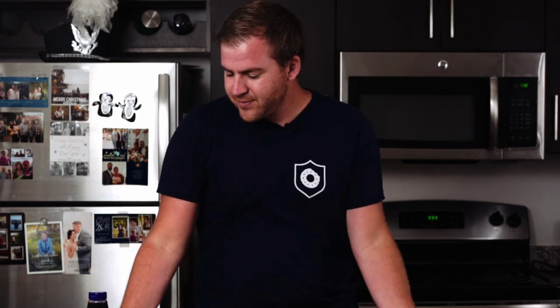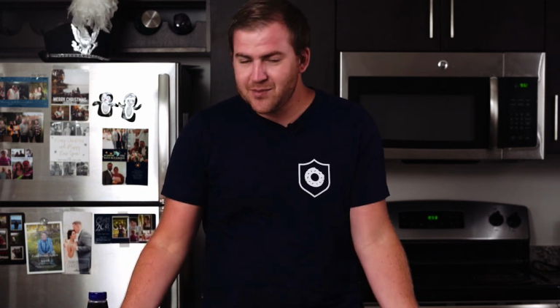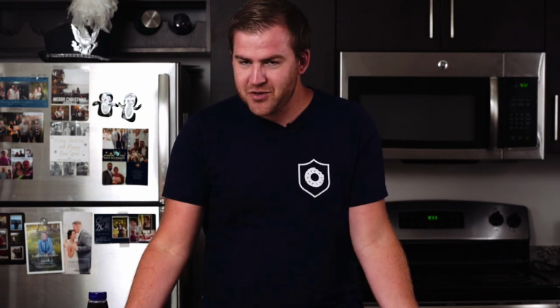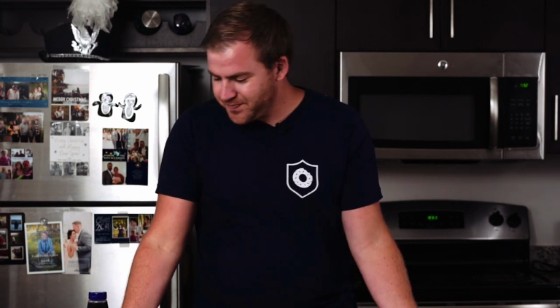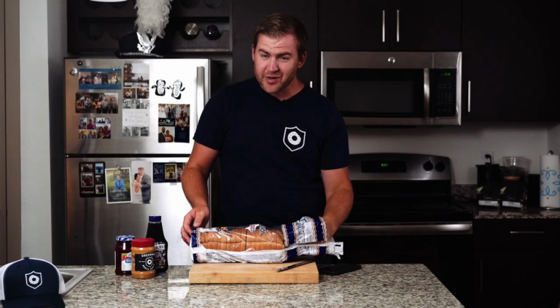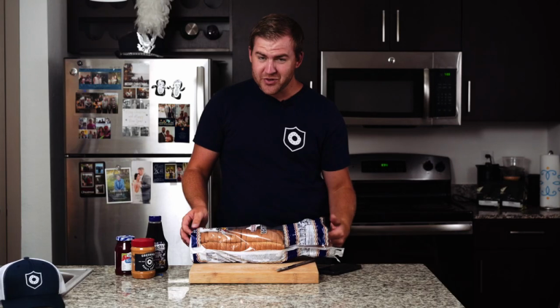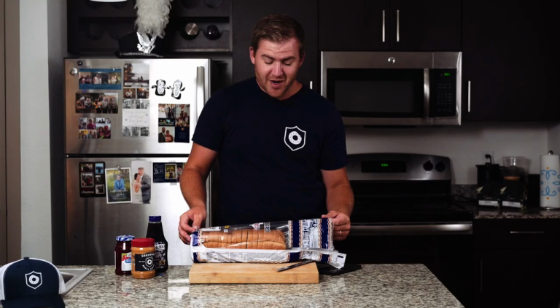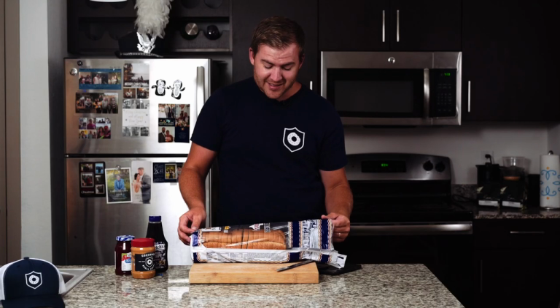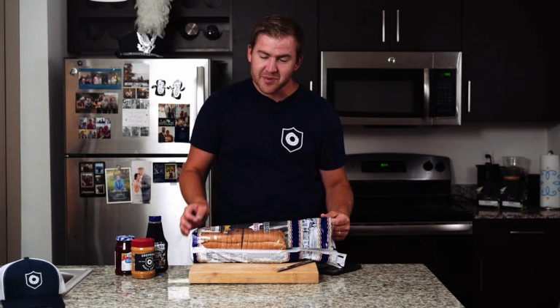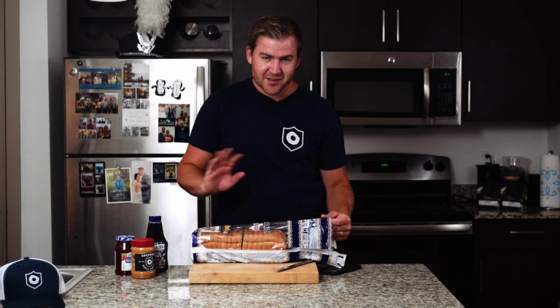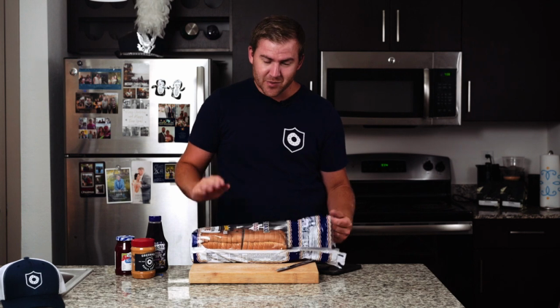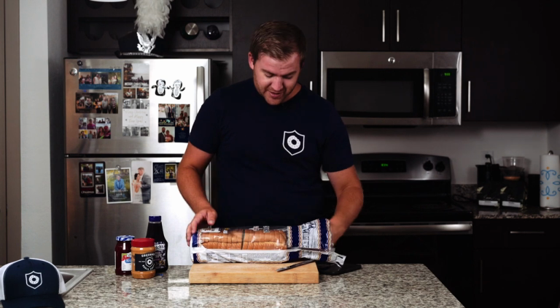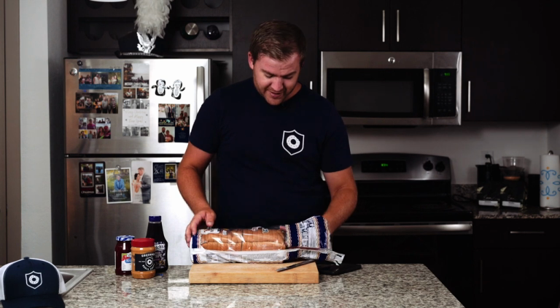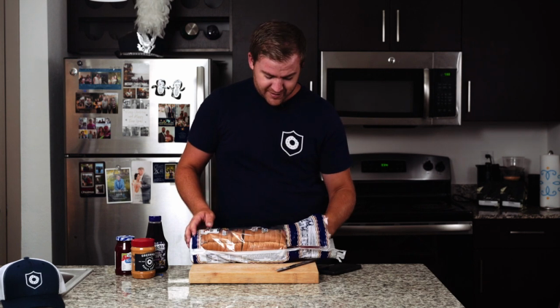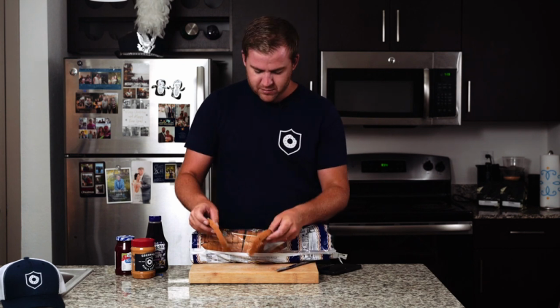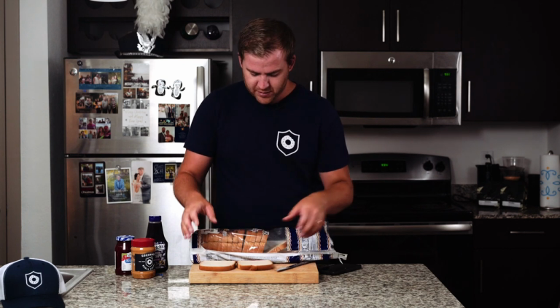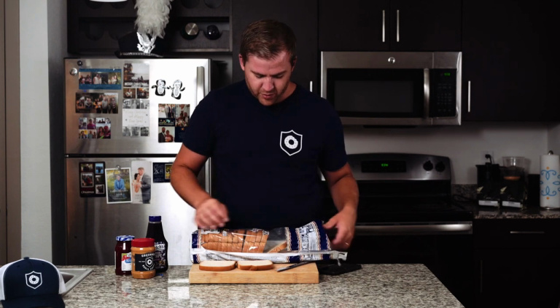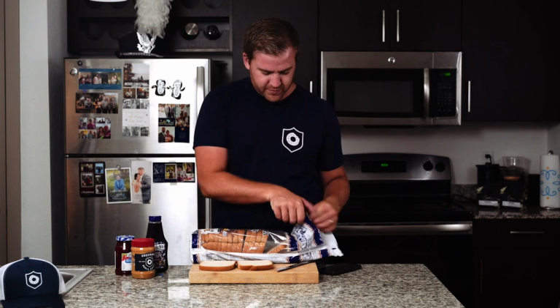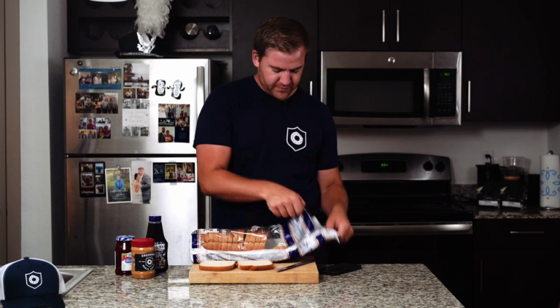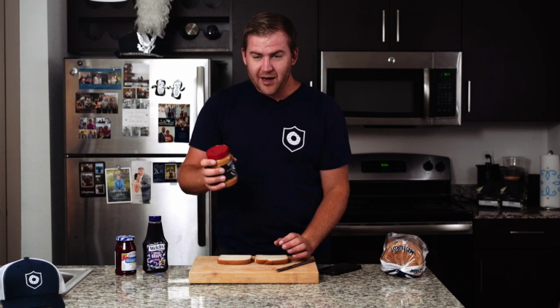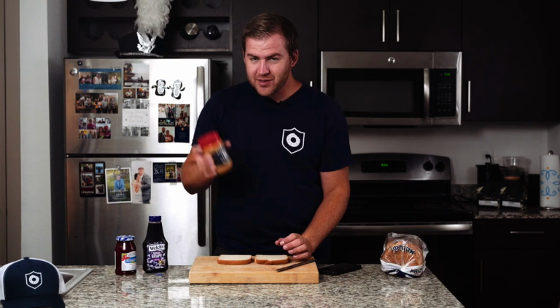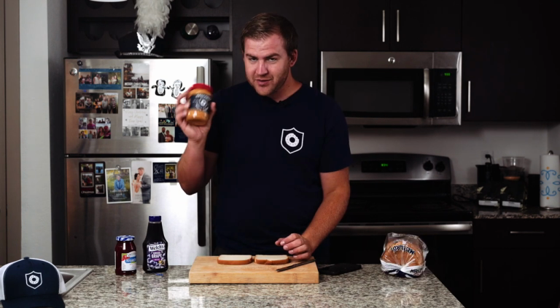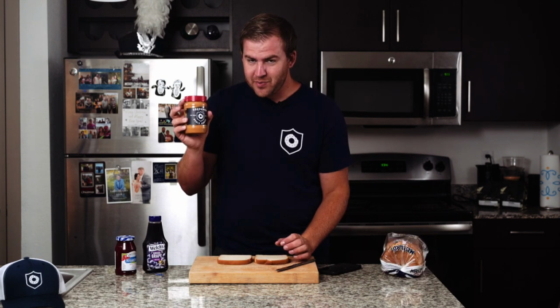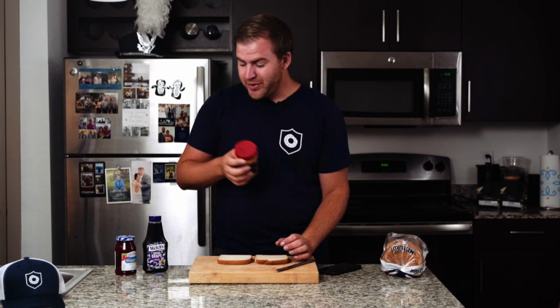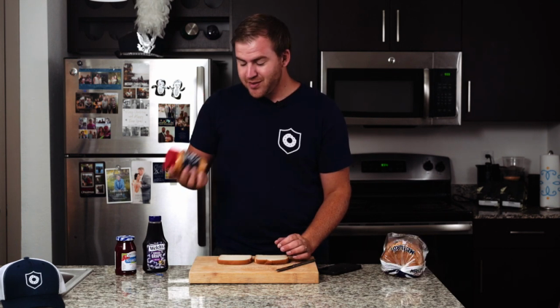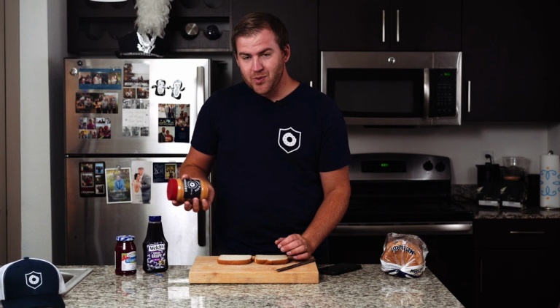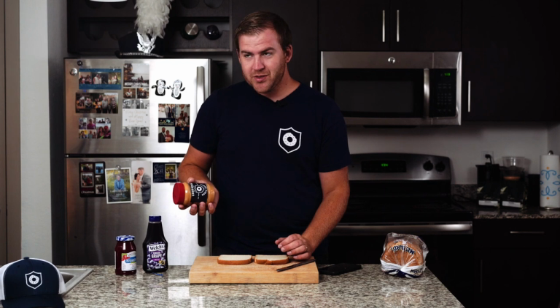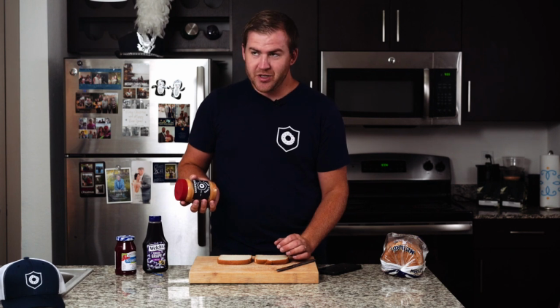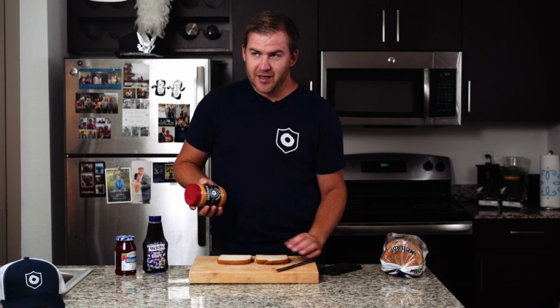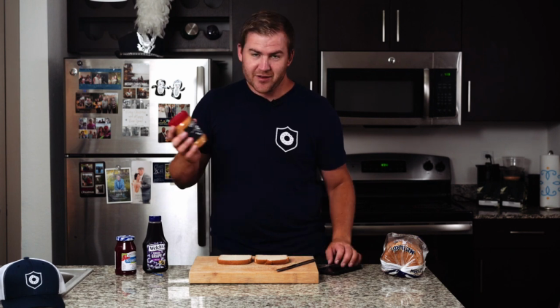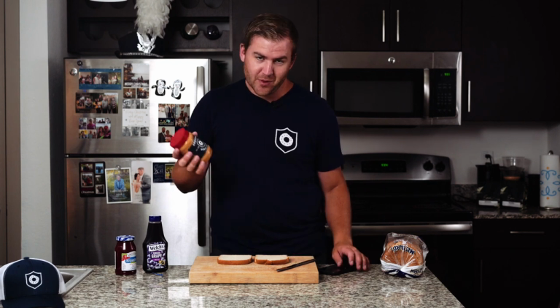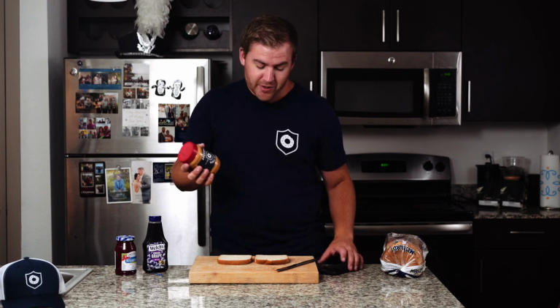It seems logical. We're going to reach right past that end piece — nobody wants that. I personally like to start with peanut butter. Some people start with jelly. I think those people are weird.